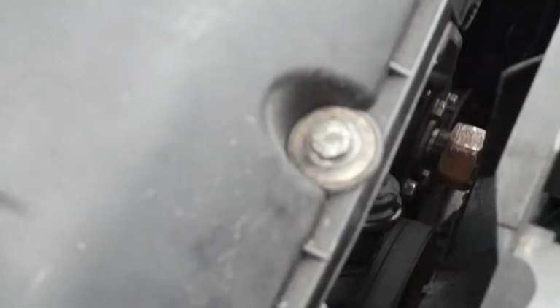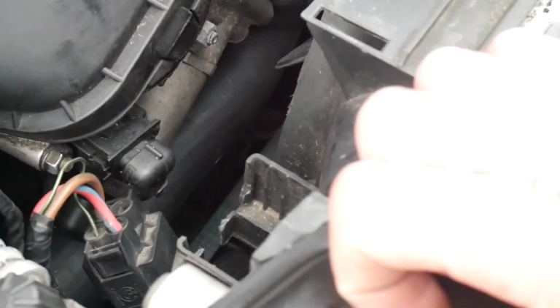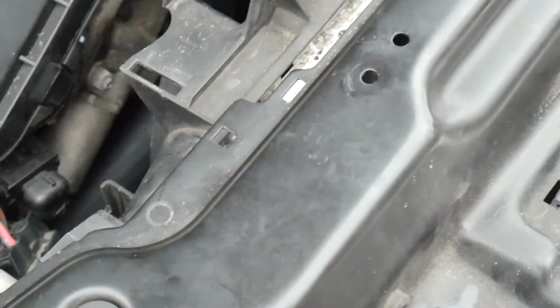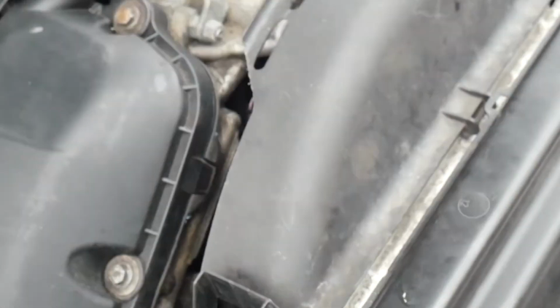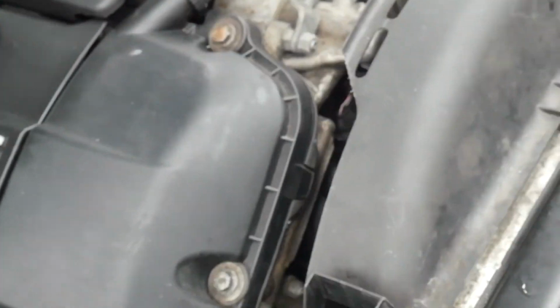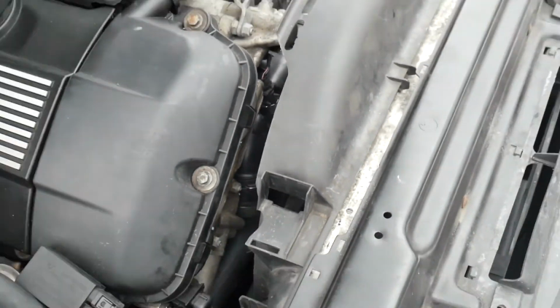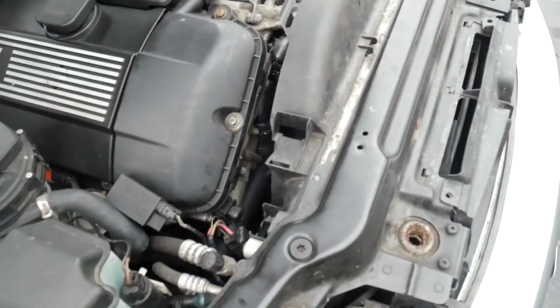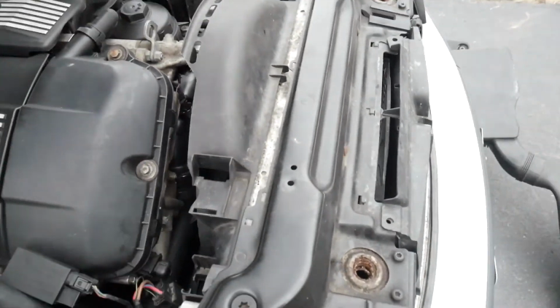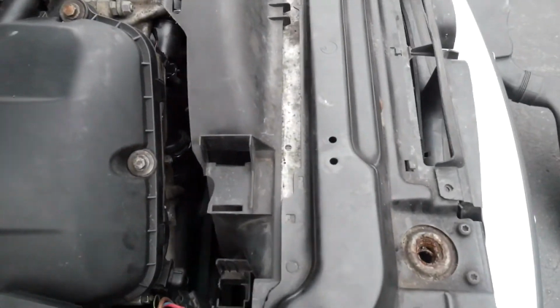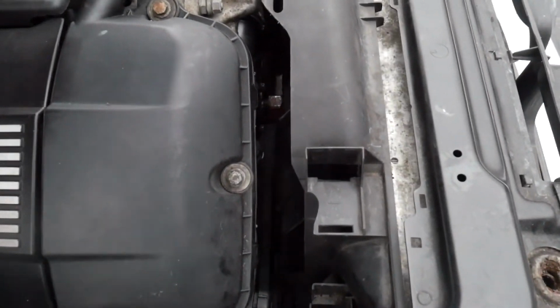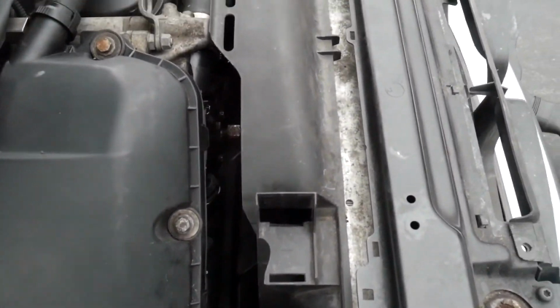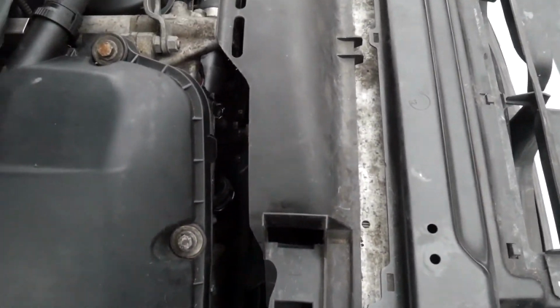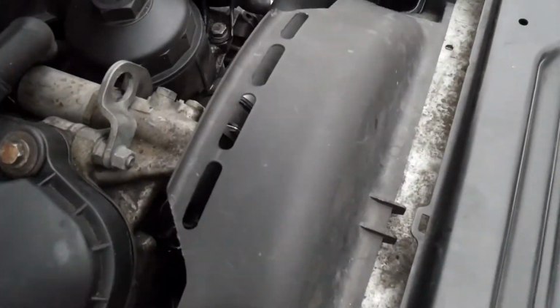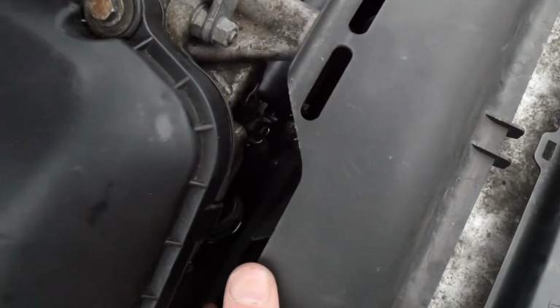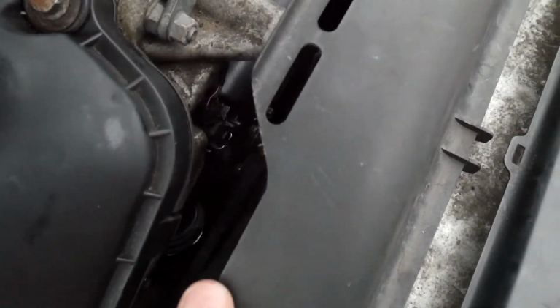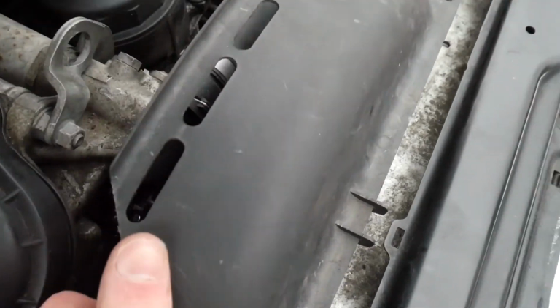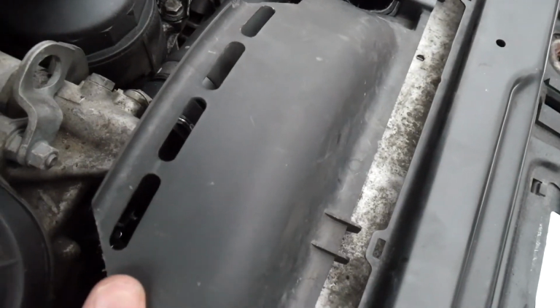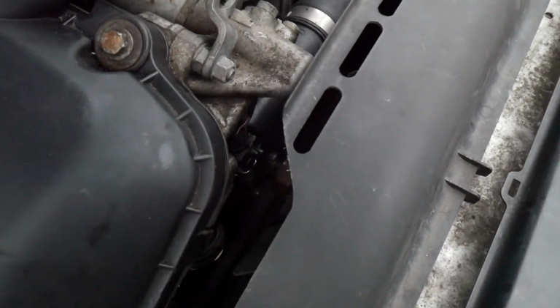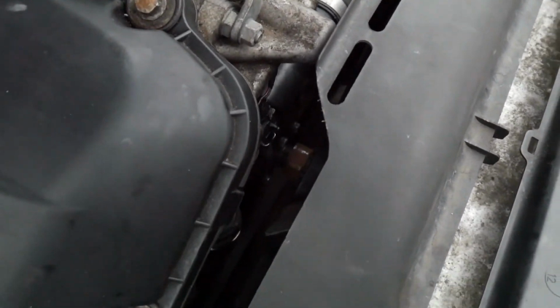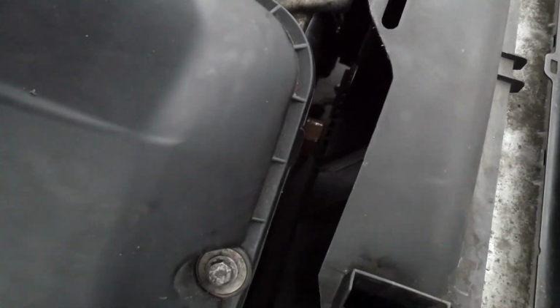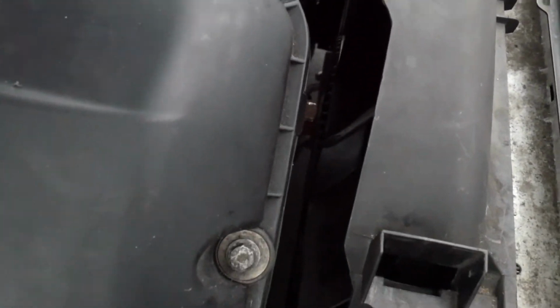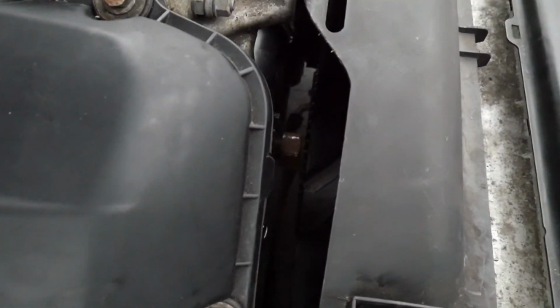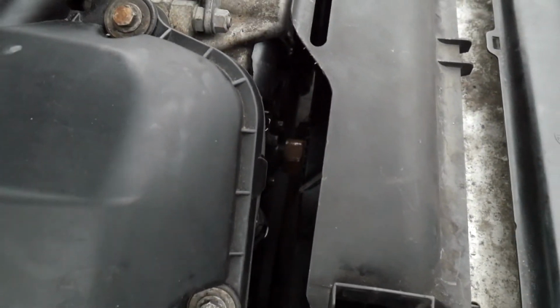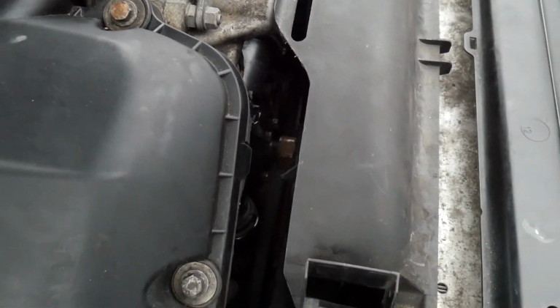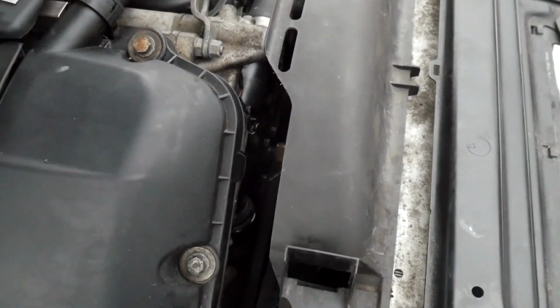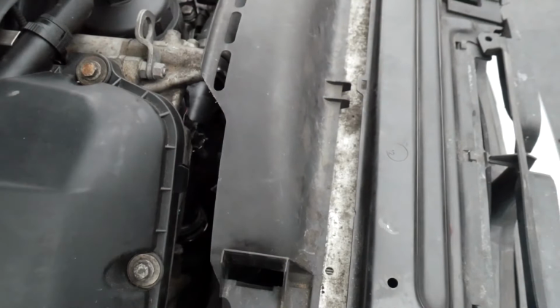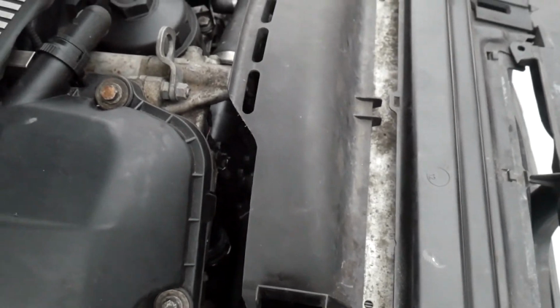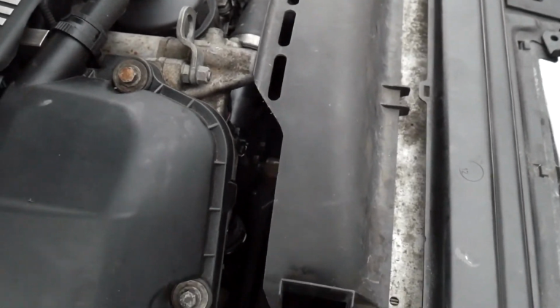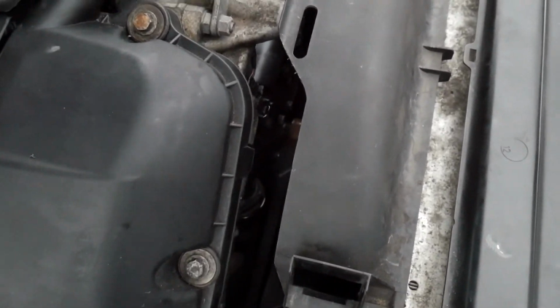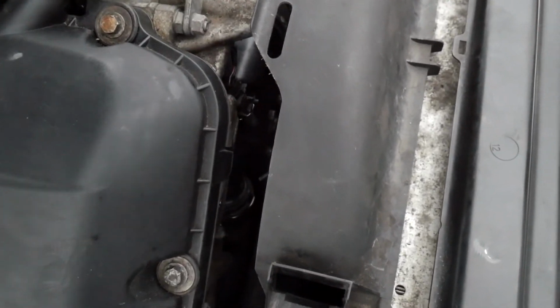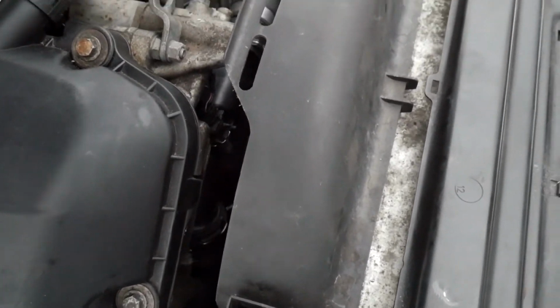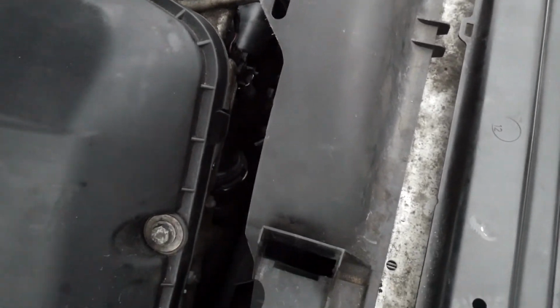I hope you guys enjoyed this video and found it helpful for how to remove the fan and fan shroud. After you get it off, you just kind of pull it up and it will come right out. I don't want to do that now because it's kind of a pain to get it back on. Make sure you guys like the video and subscribe — I'll see you guys next time.